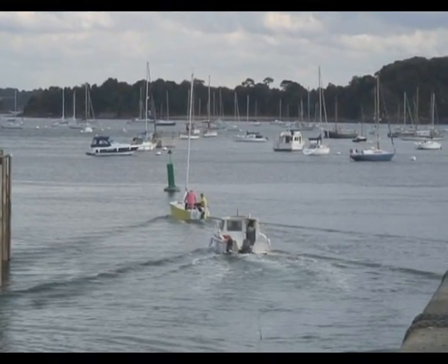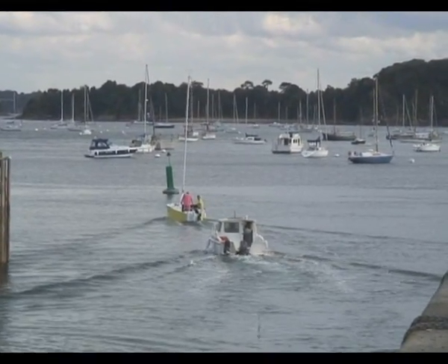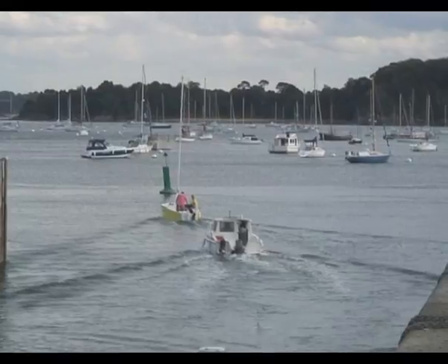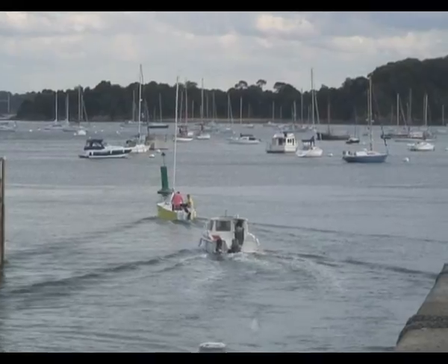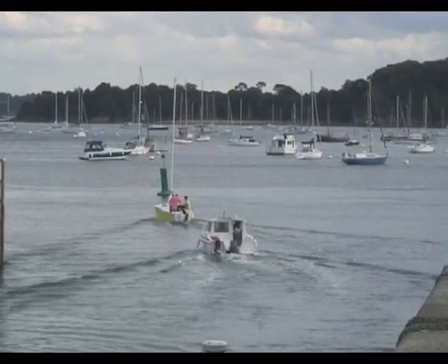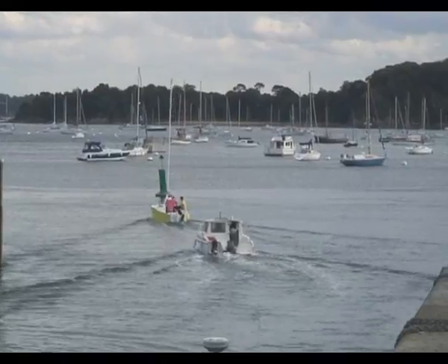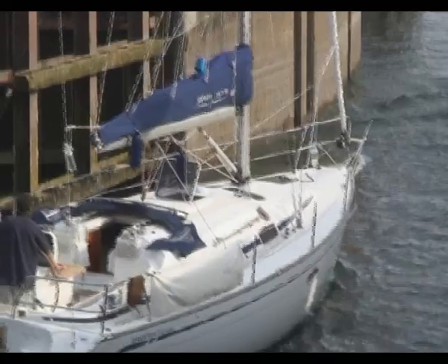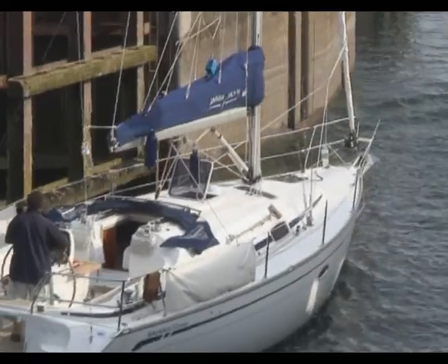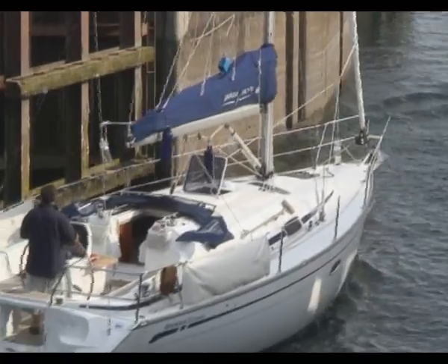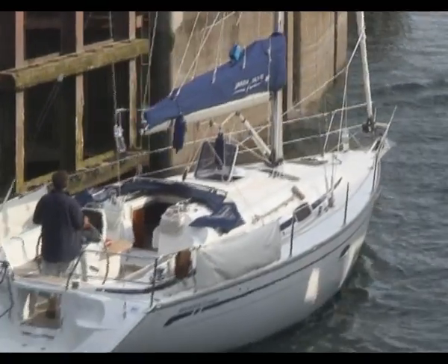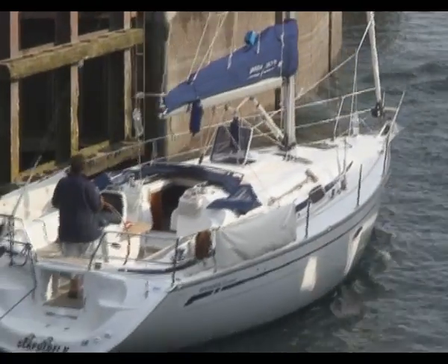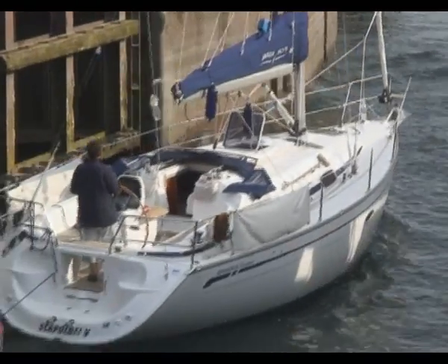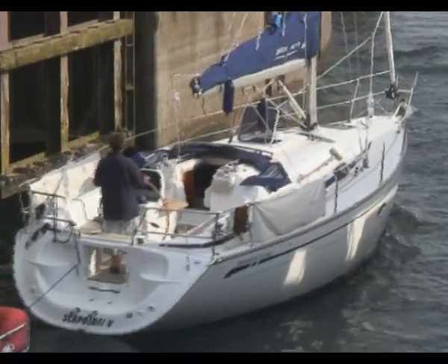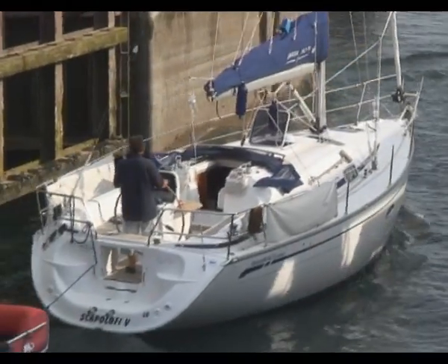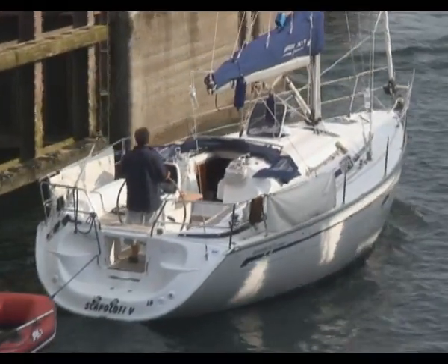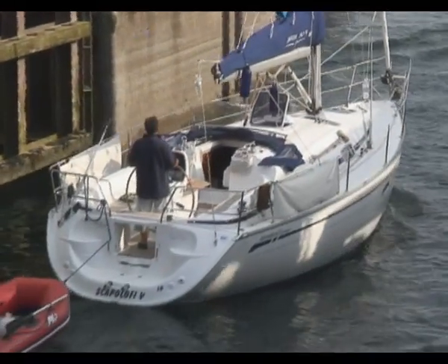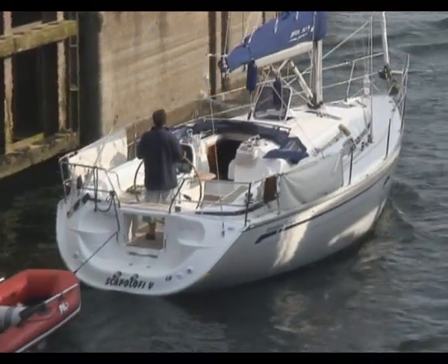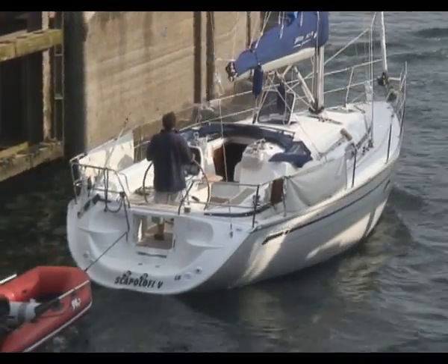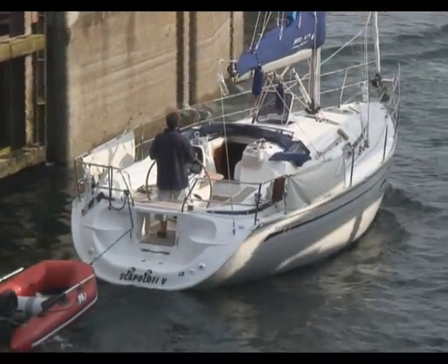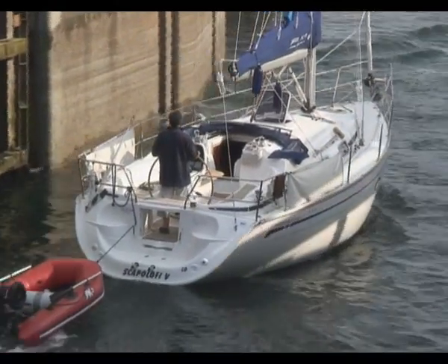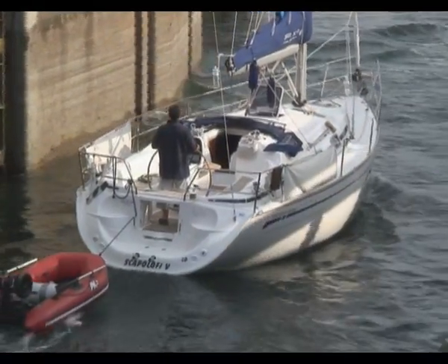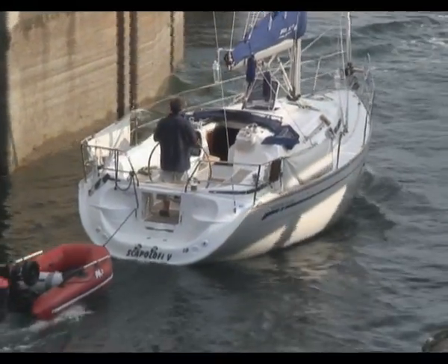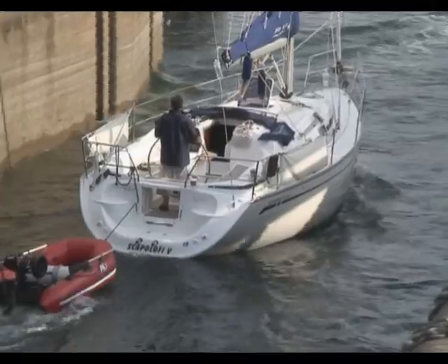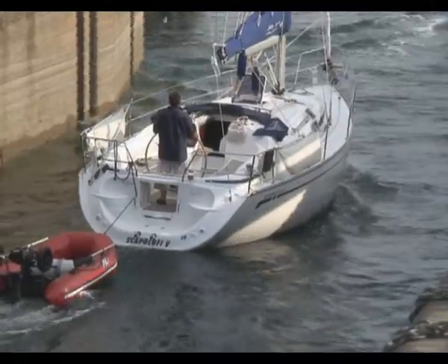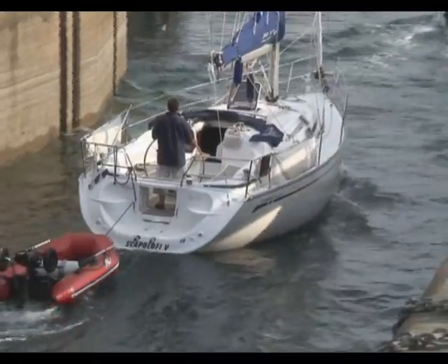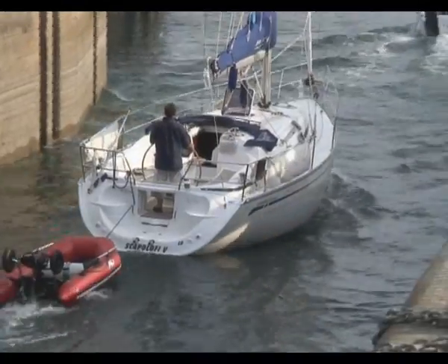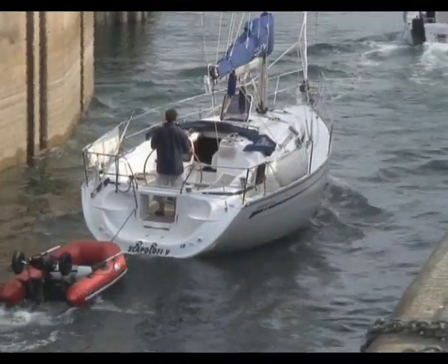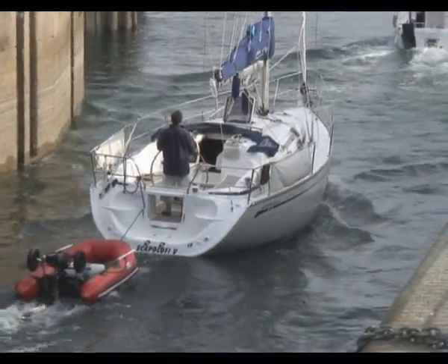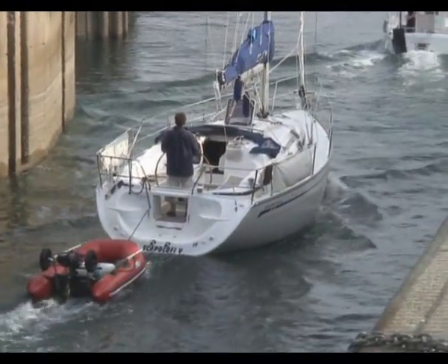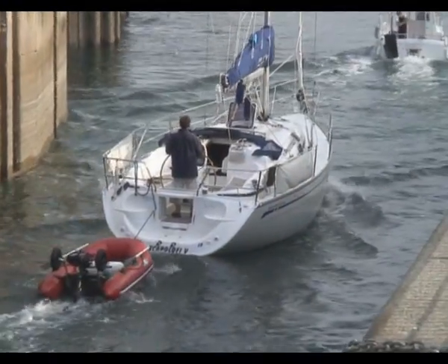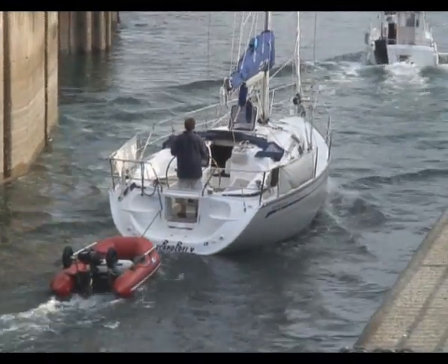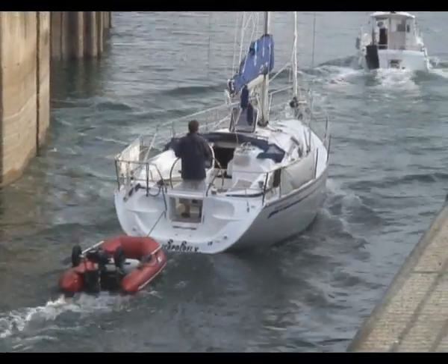In part three, I'll be looking at how the barrage on the Rance has affected the ecology of the area and how this might apply to the Severn estuary.